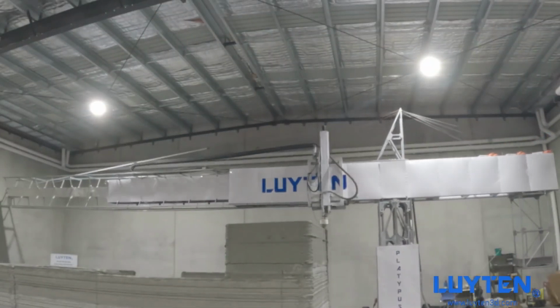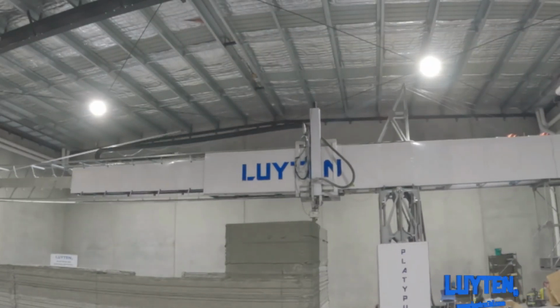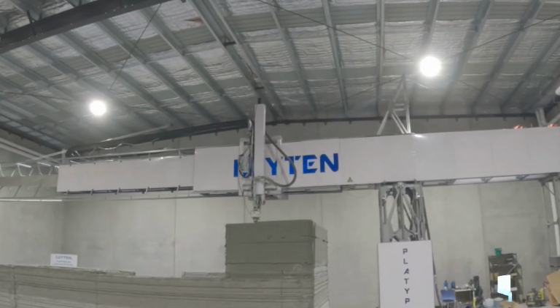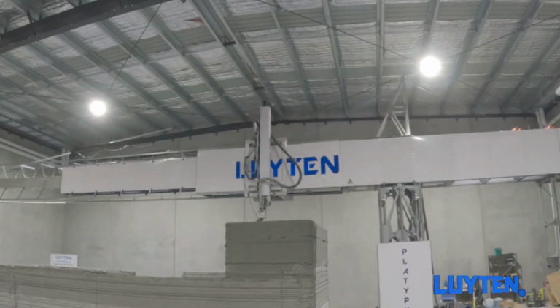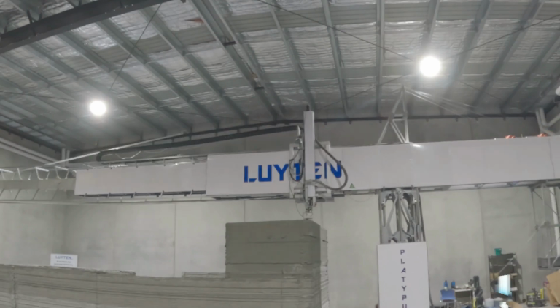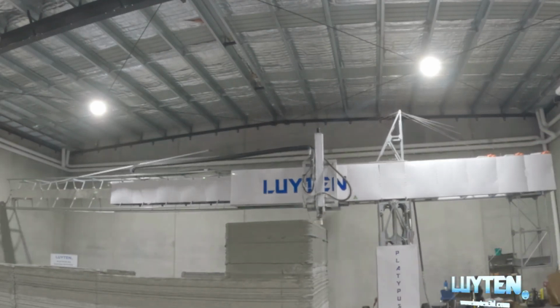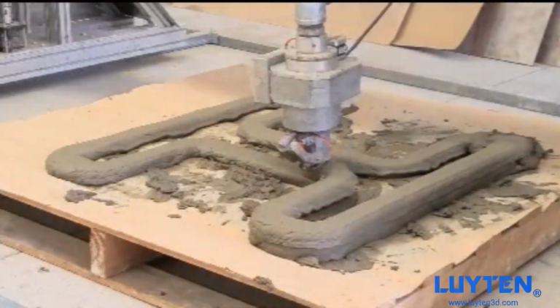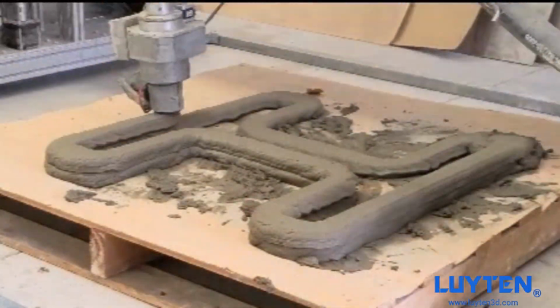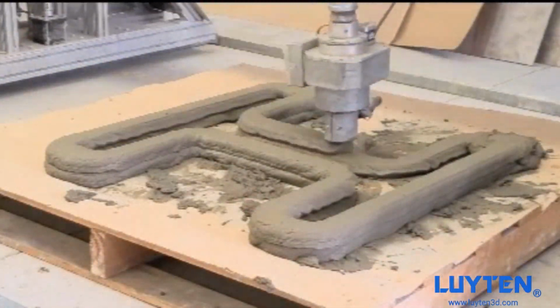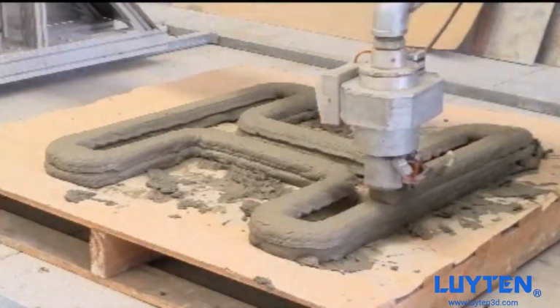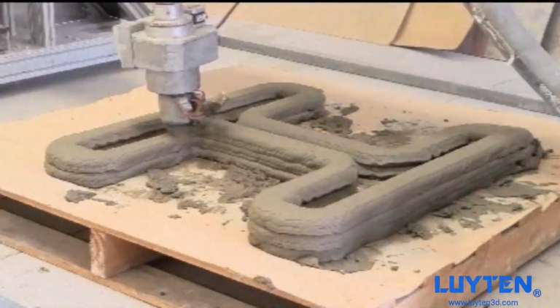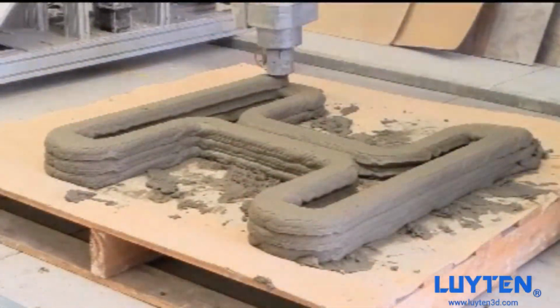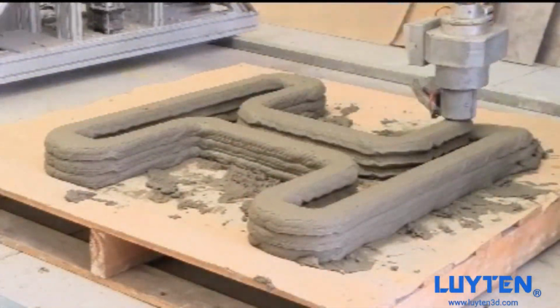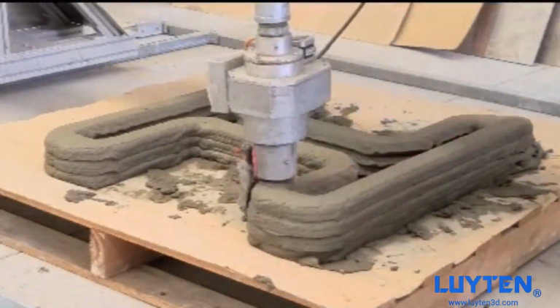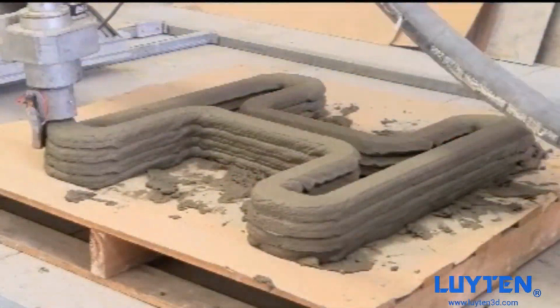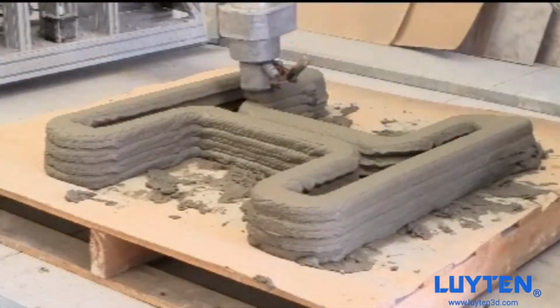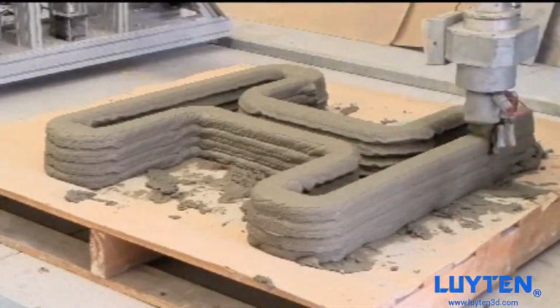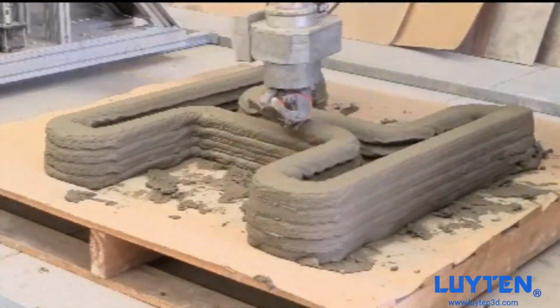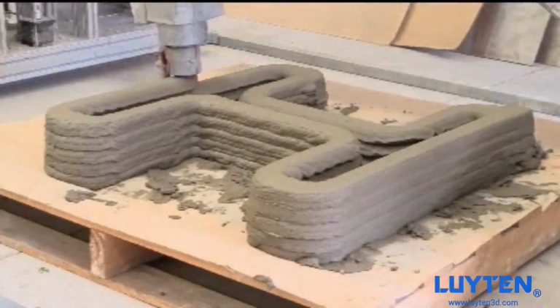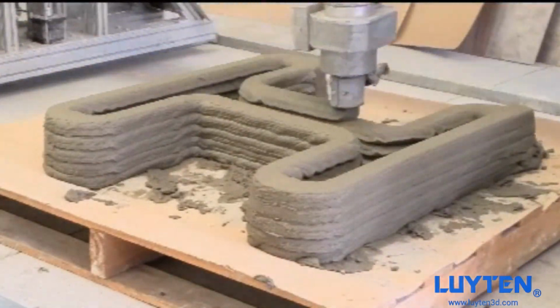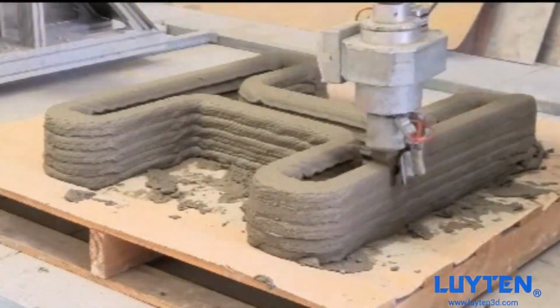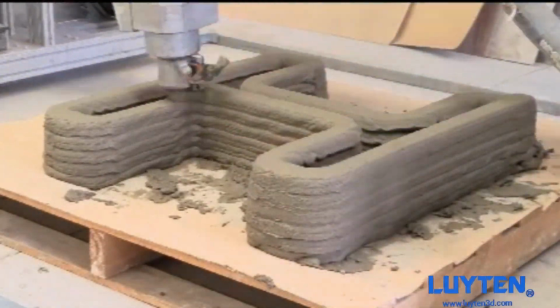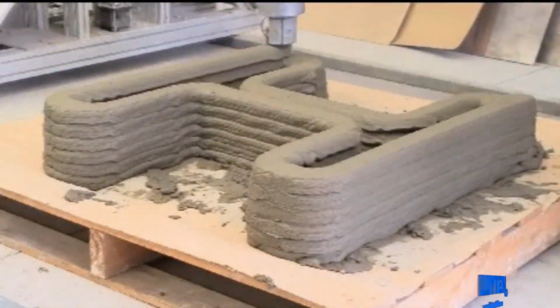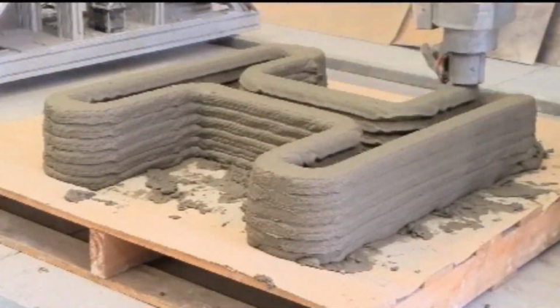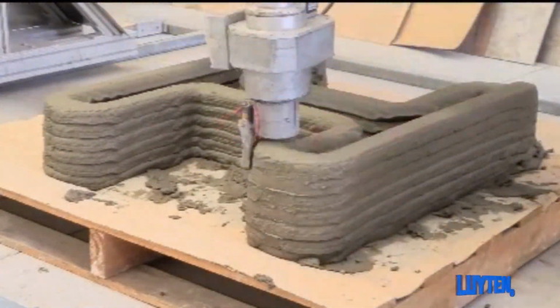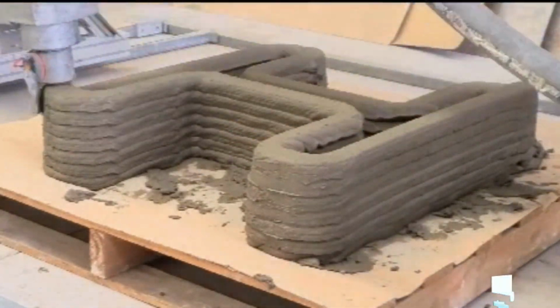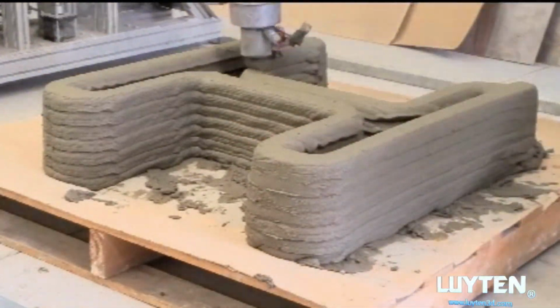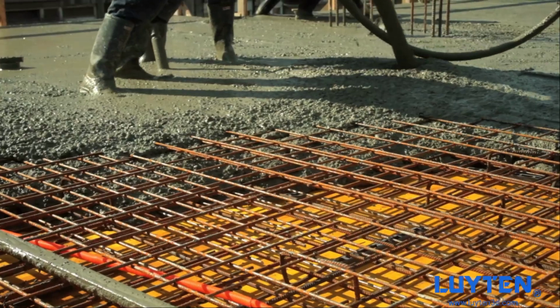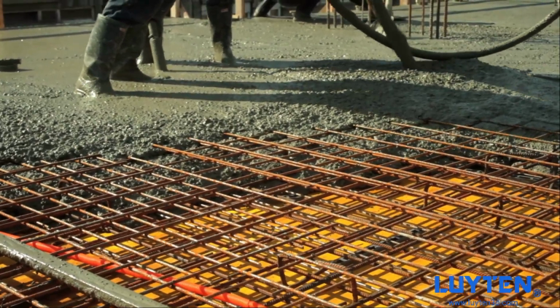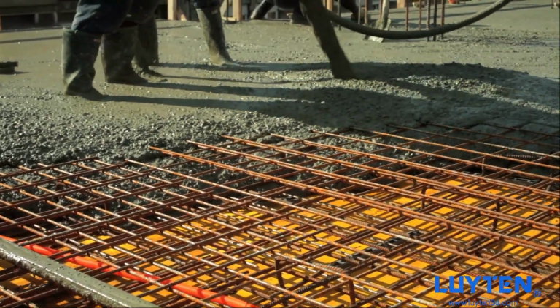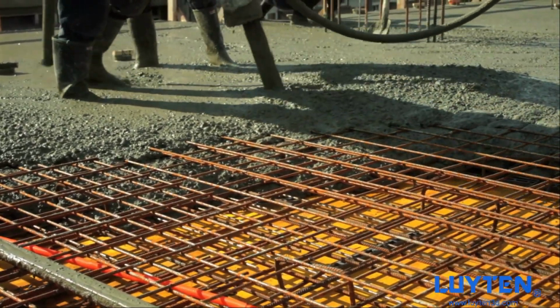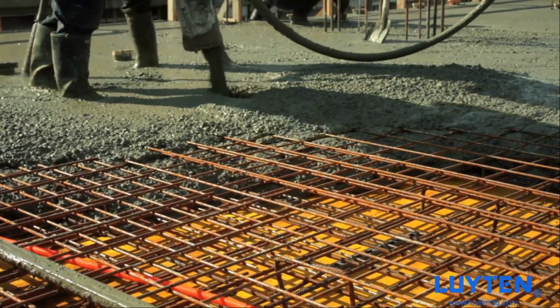From towering skyscrapers to intricate sculptures, UltimateCrete UltraEco empowers architects and builders to bring their boldest visions to life while prioritizing environmental responsibility.